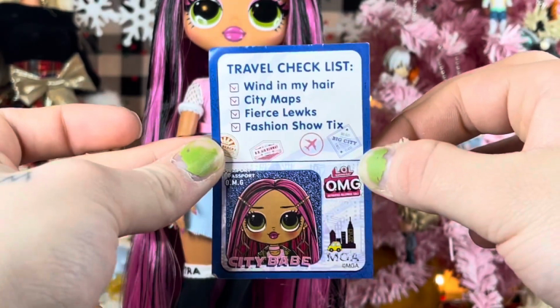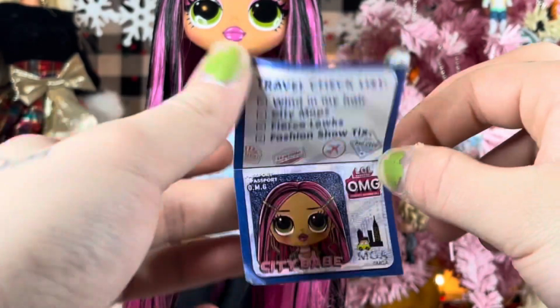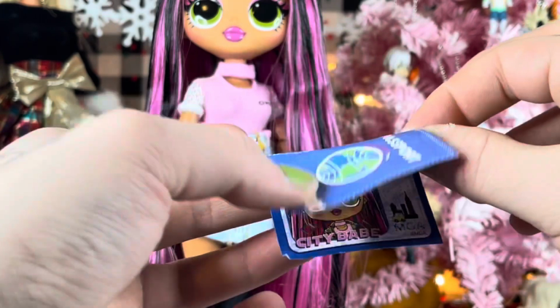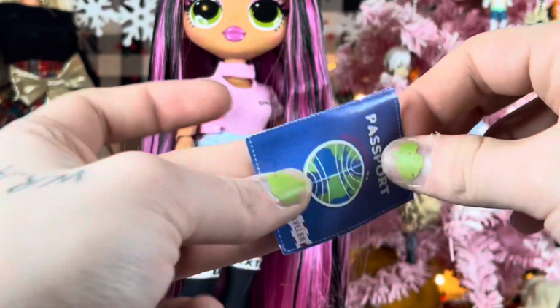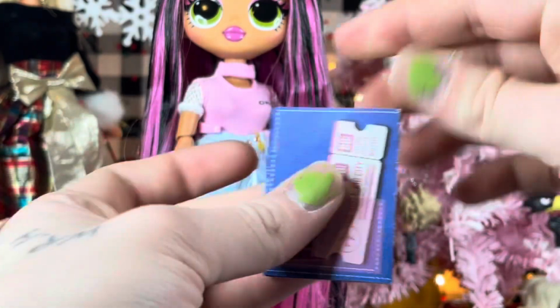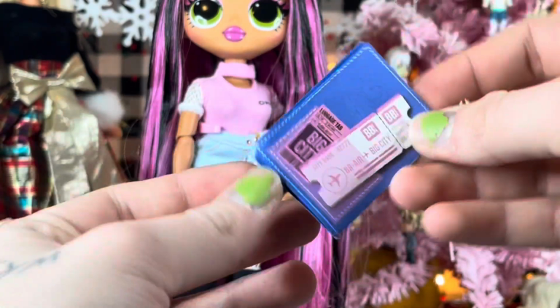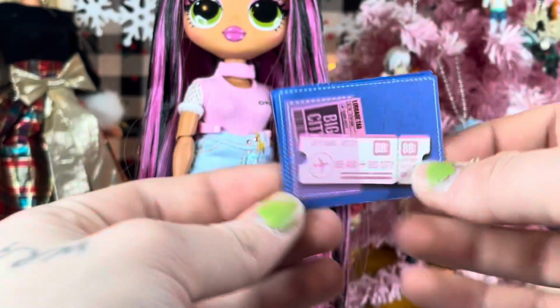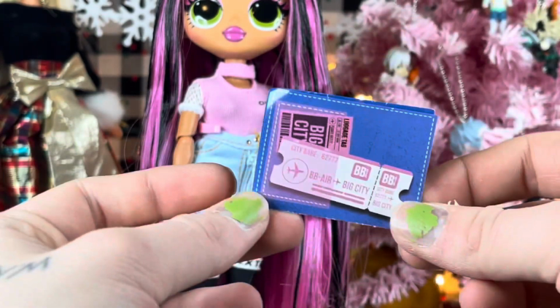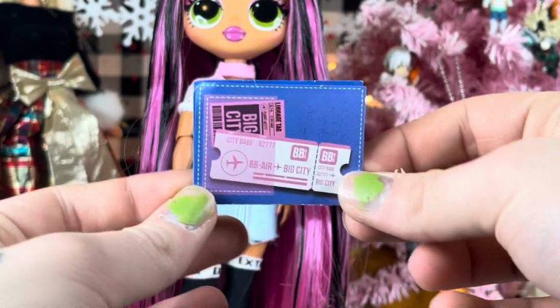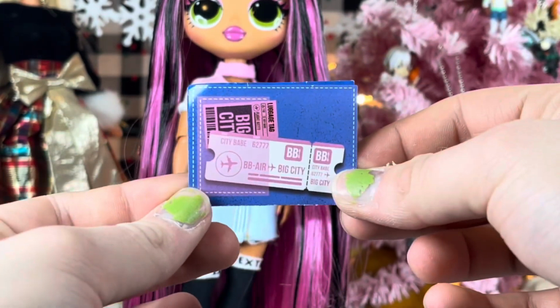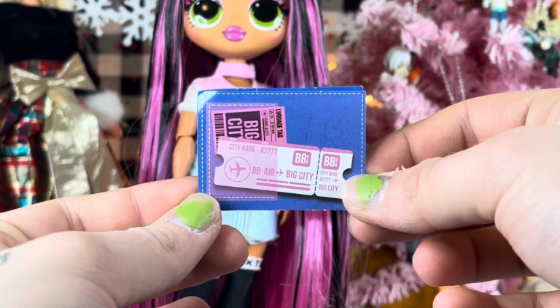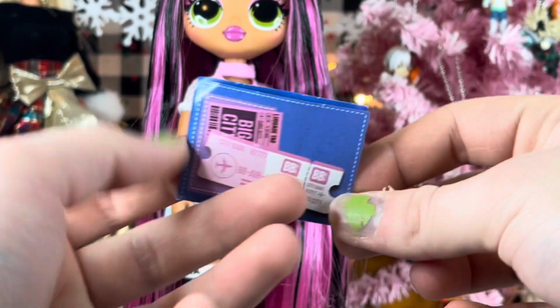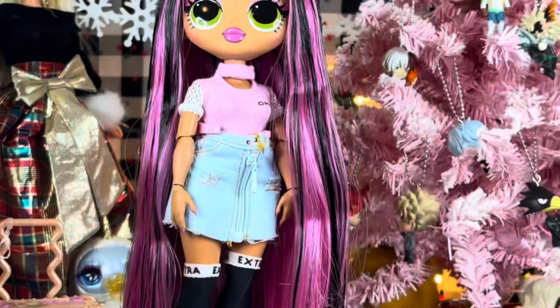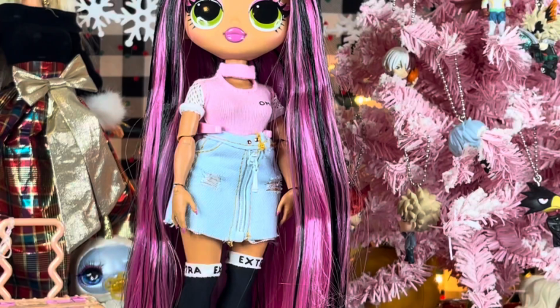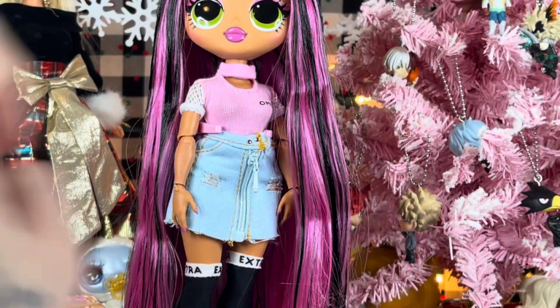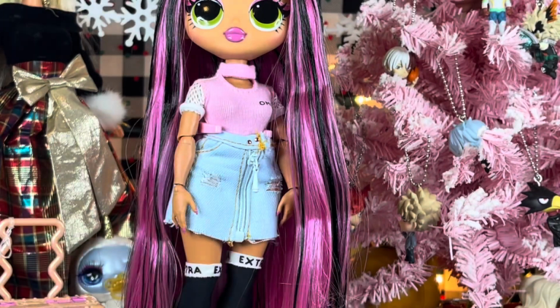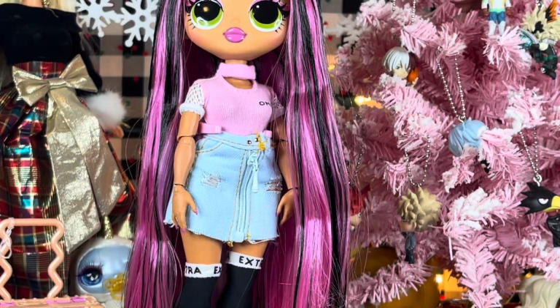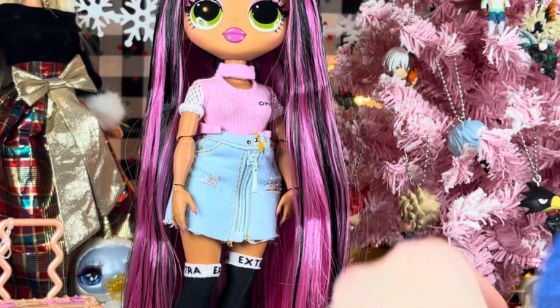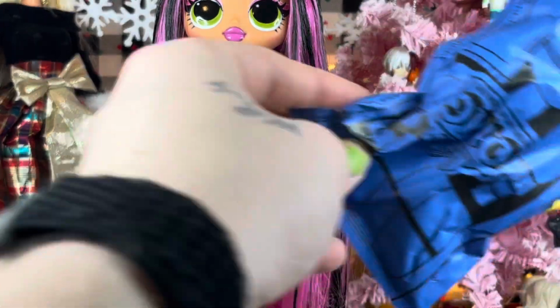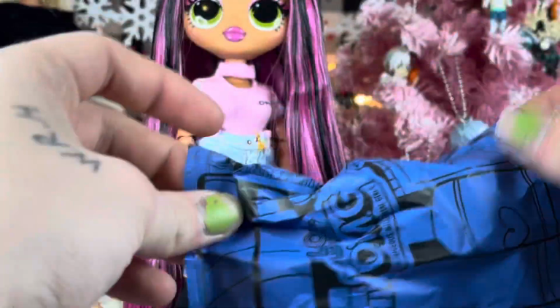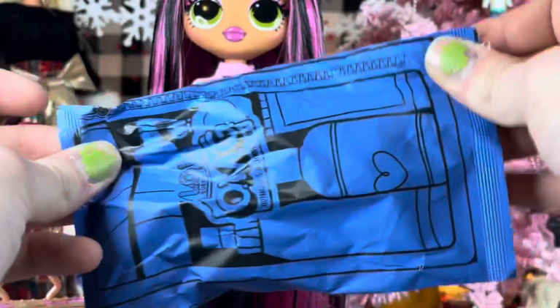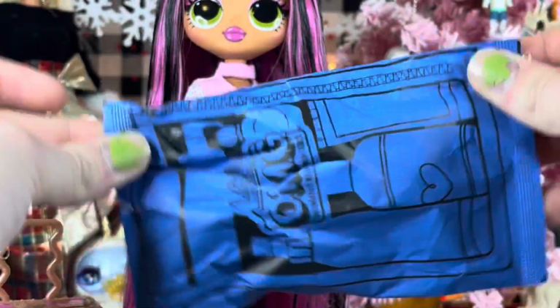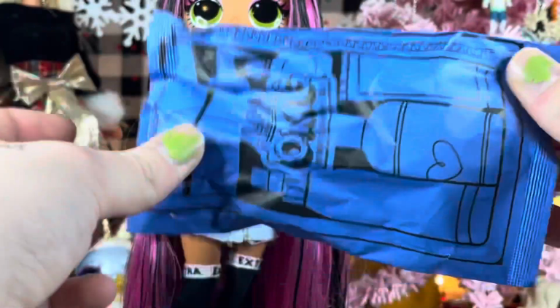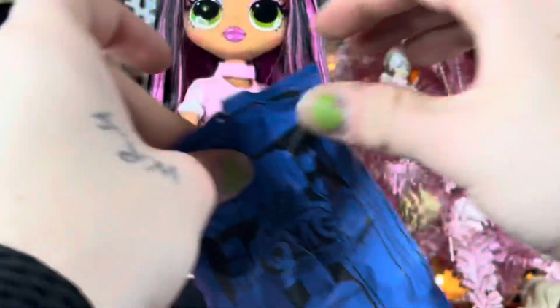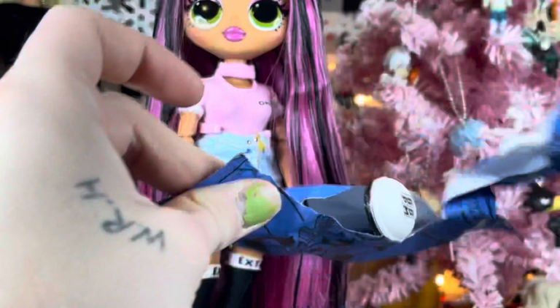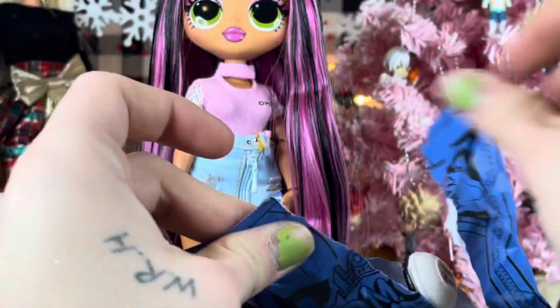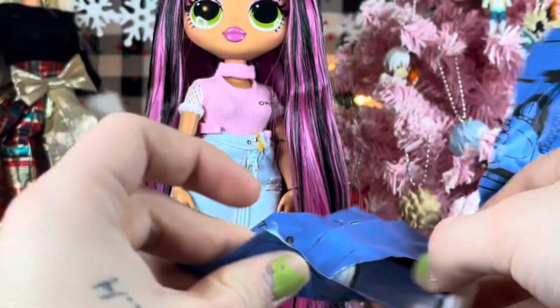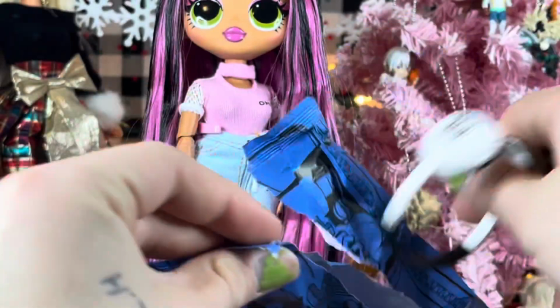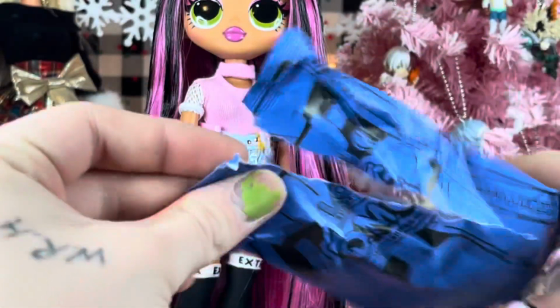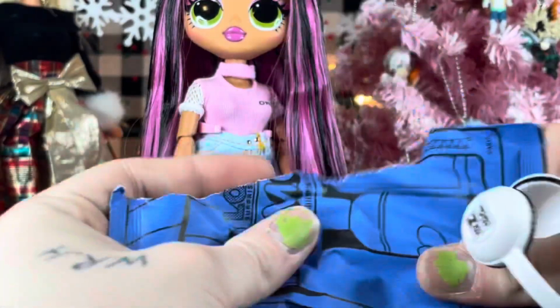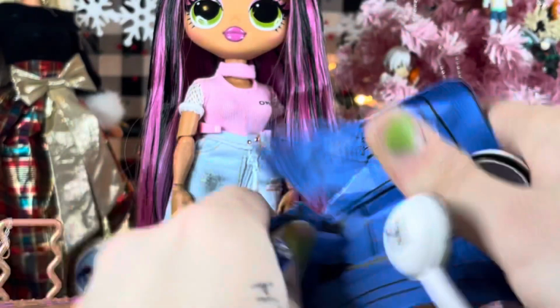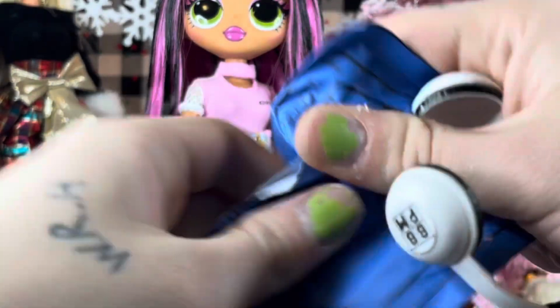We have a blue travel bag this time, and inside — that's all I got — yes.